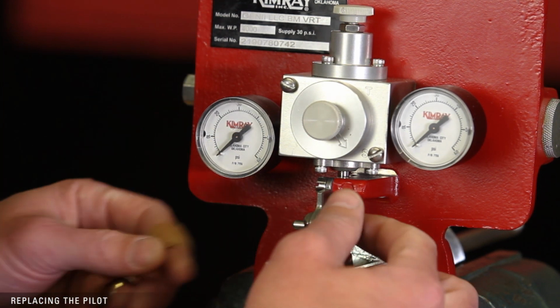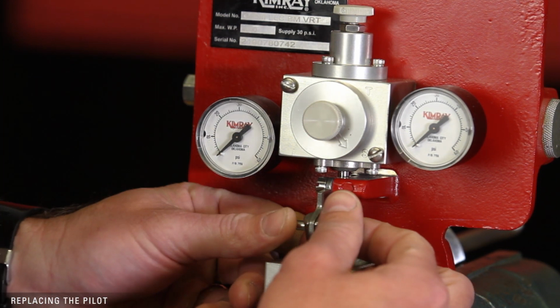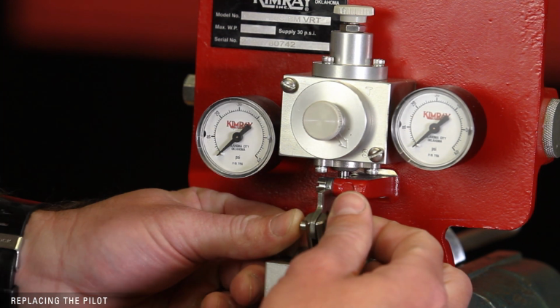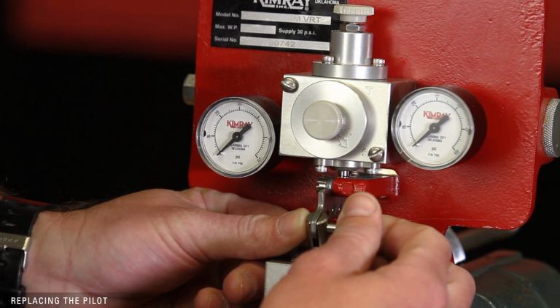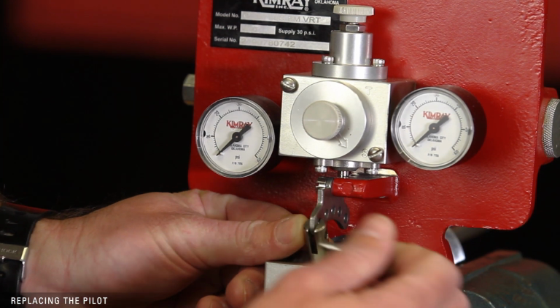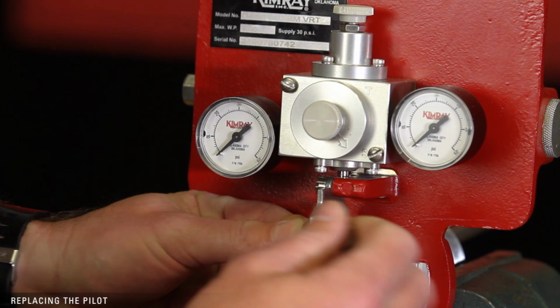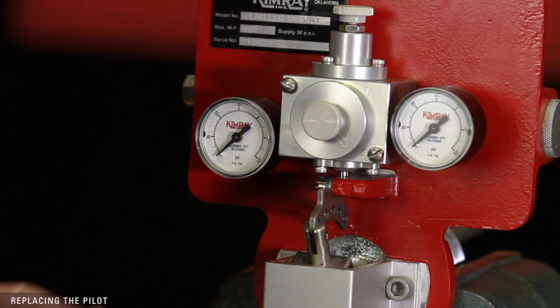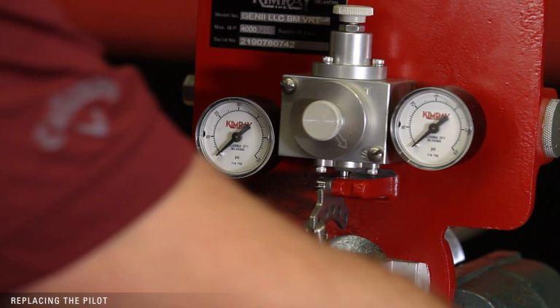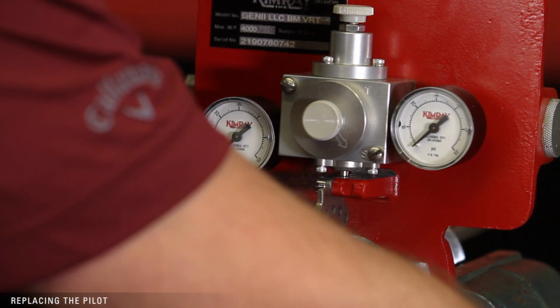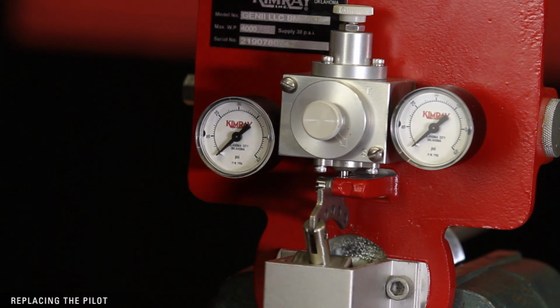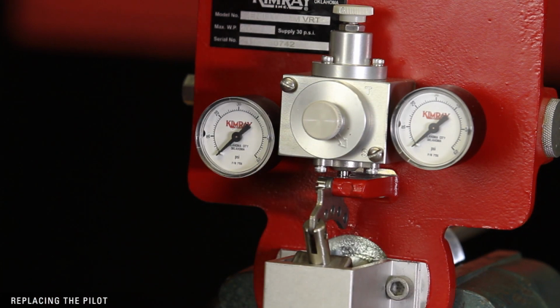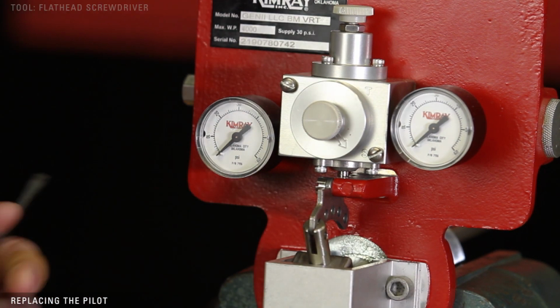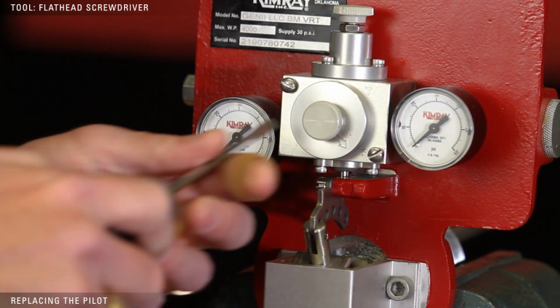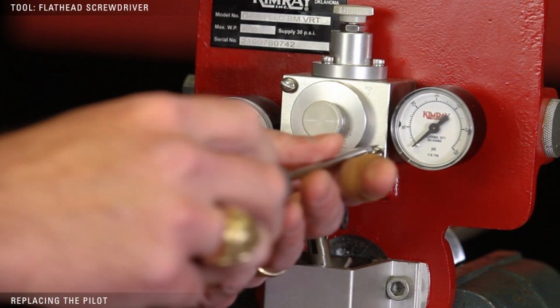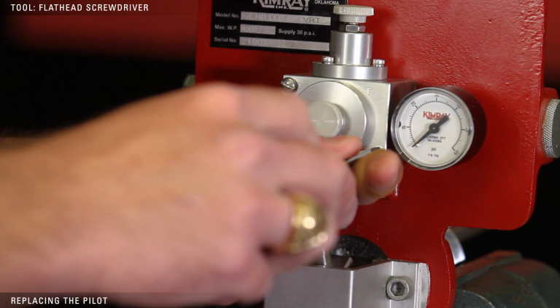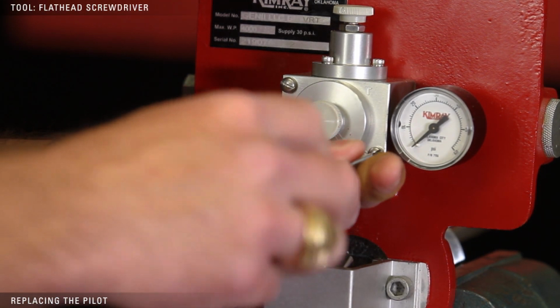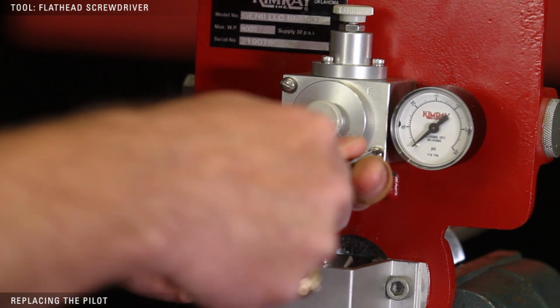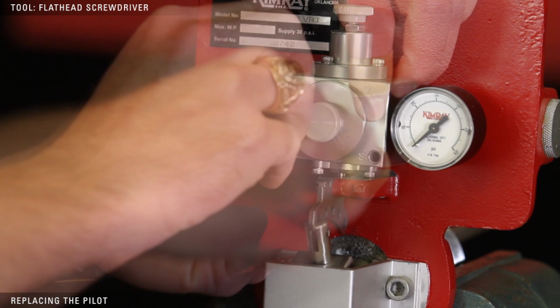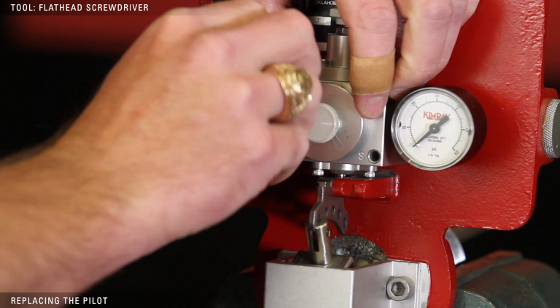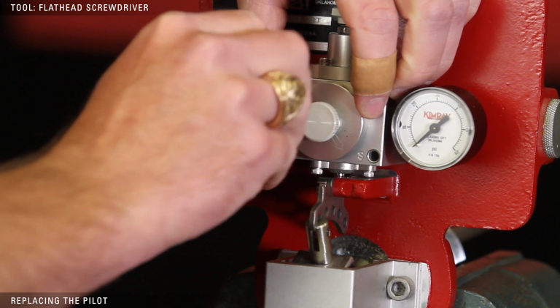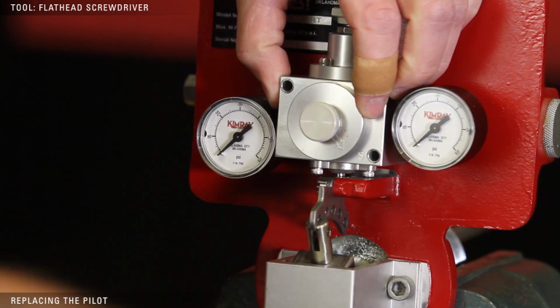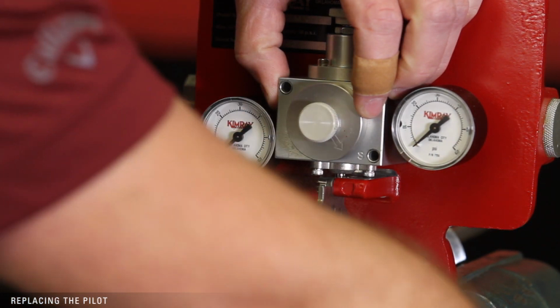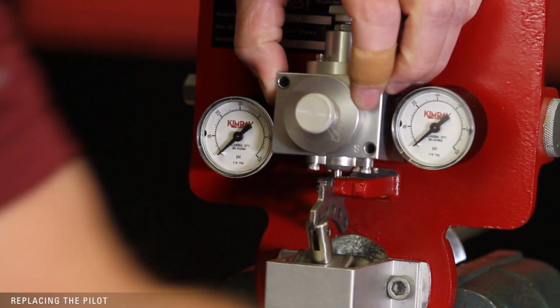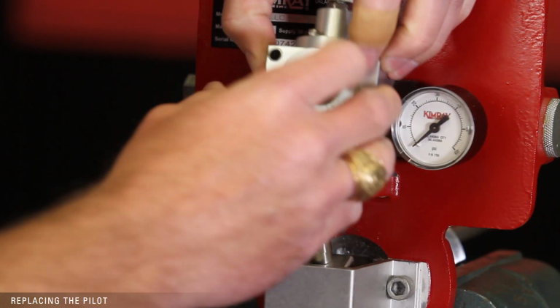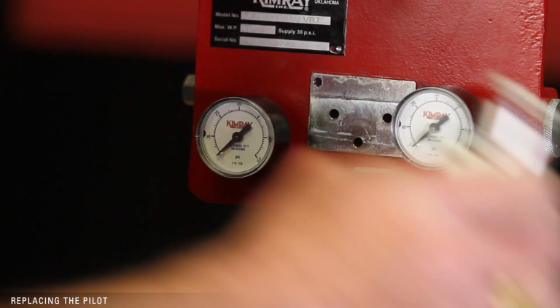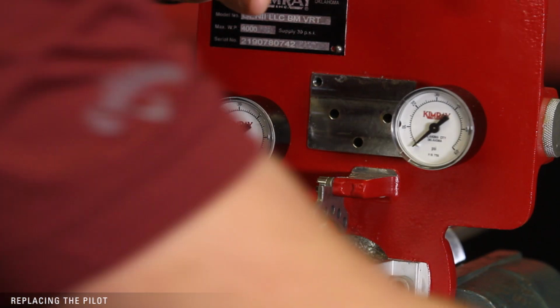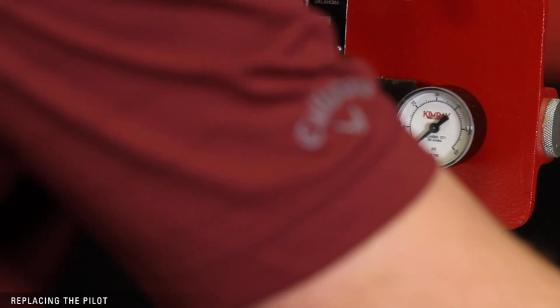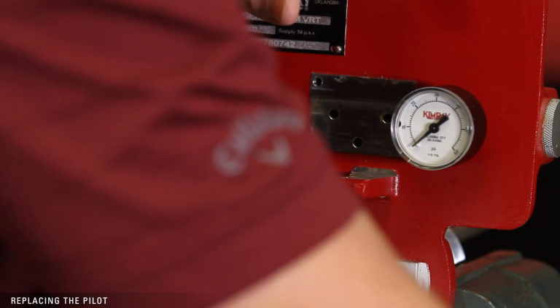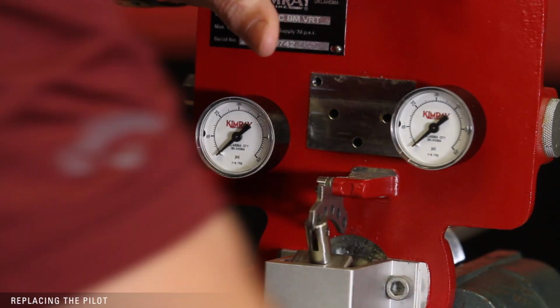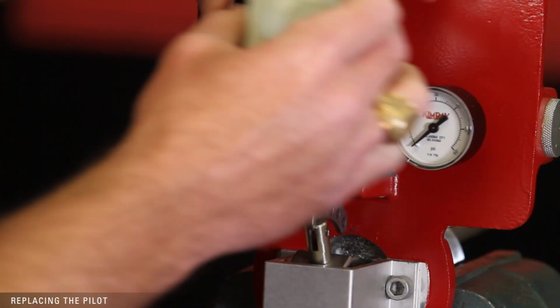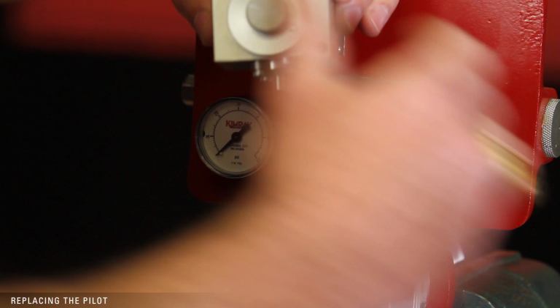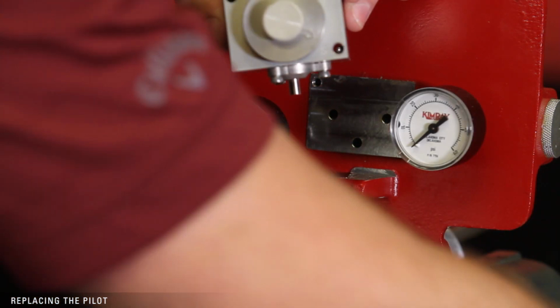Remove the pull pin to relieve tension on the pilot. Remove the two flathead screws, and replace the unit with the new YBU pilot, setting it on either snap or throttle as previously noted.